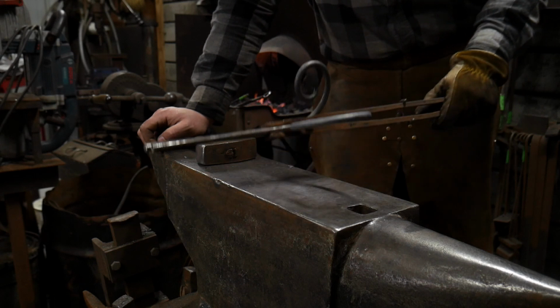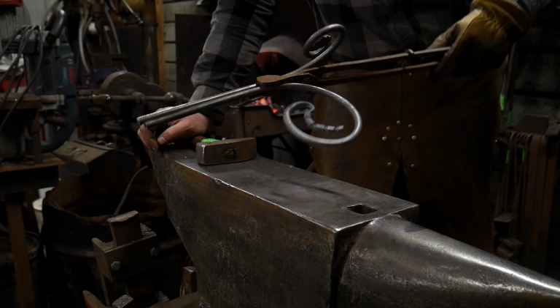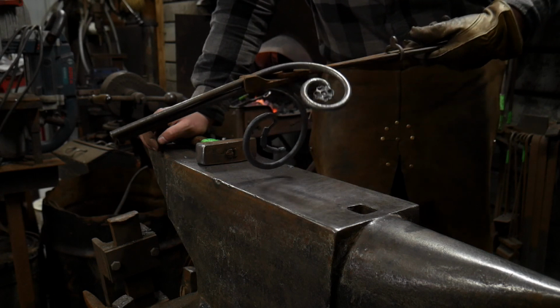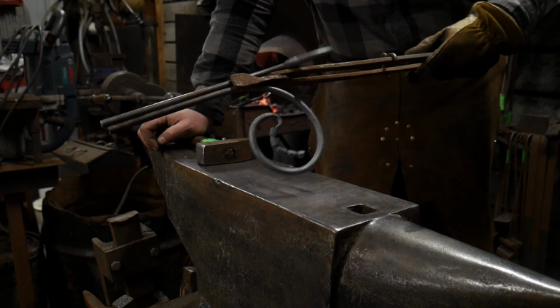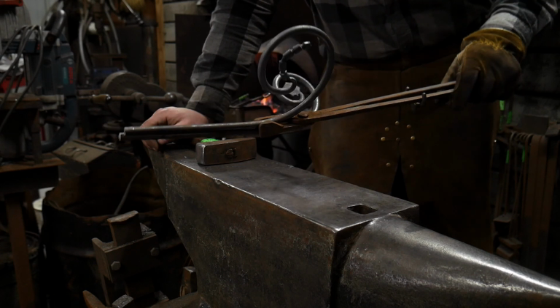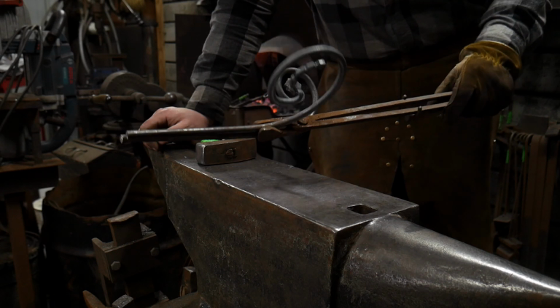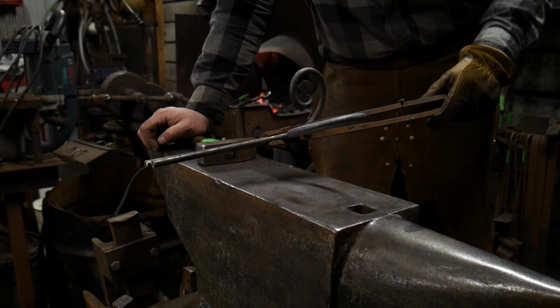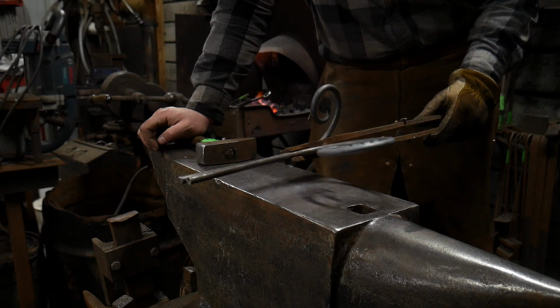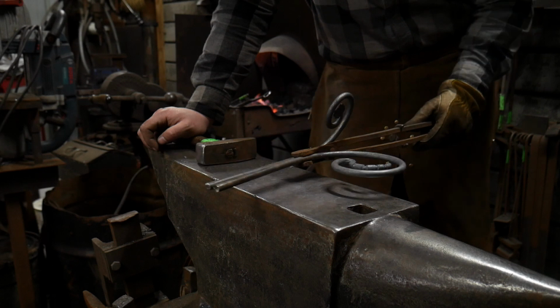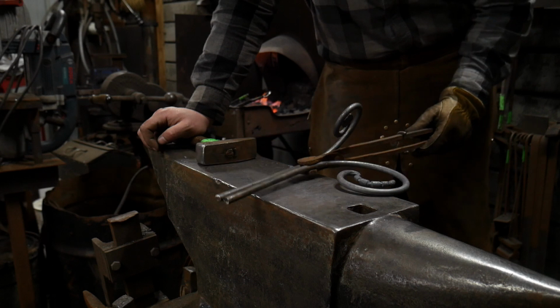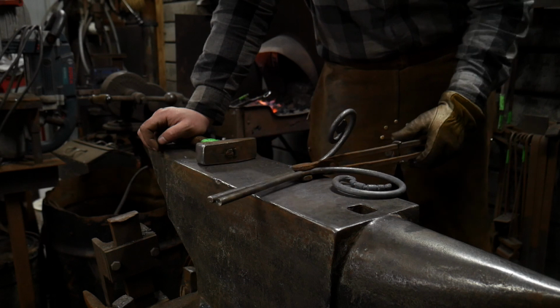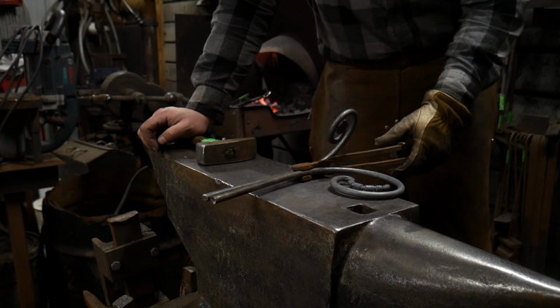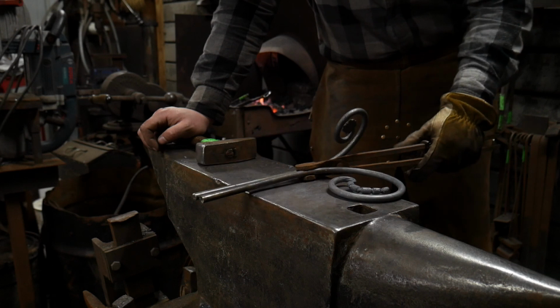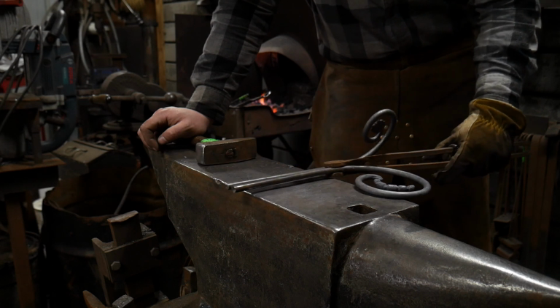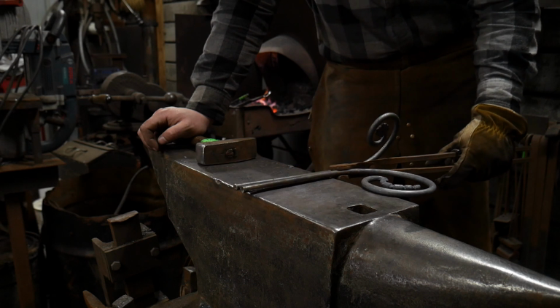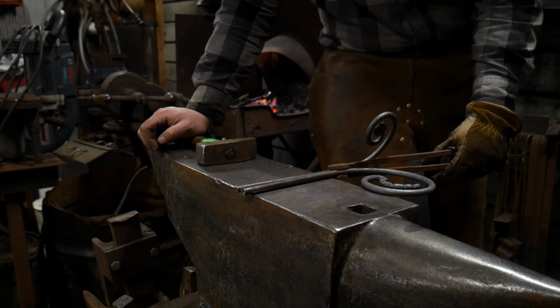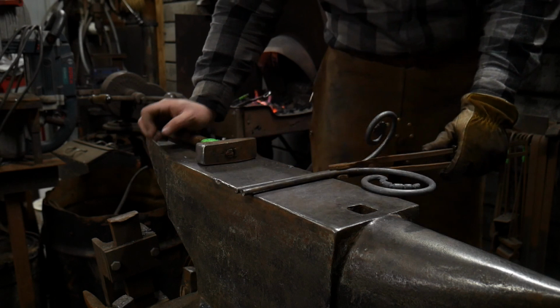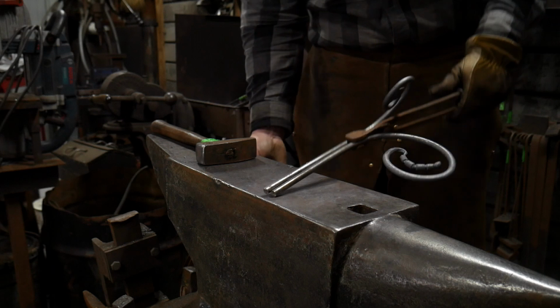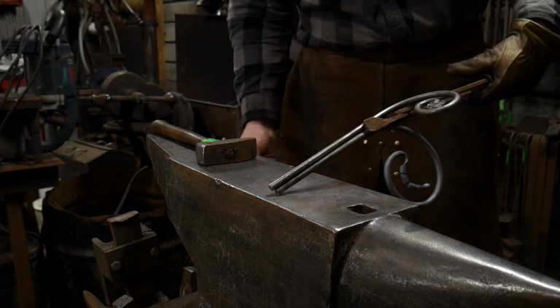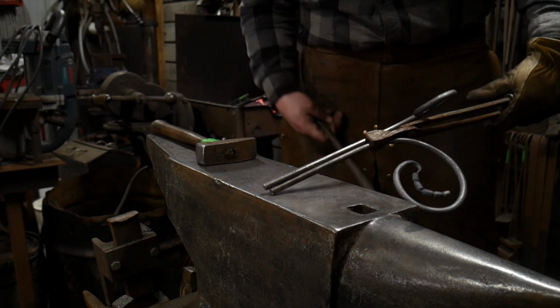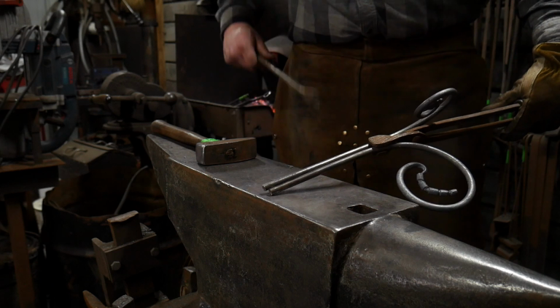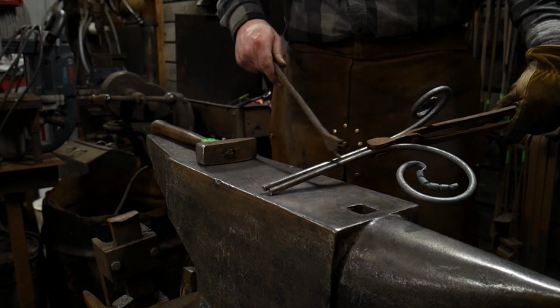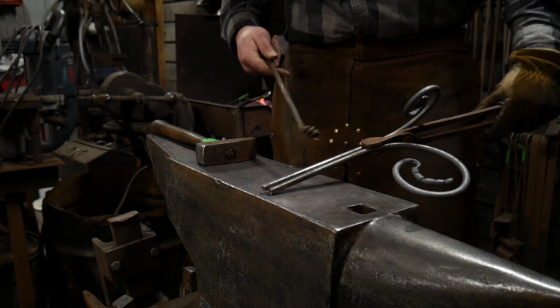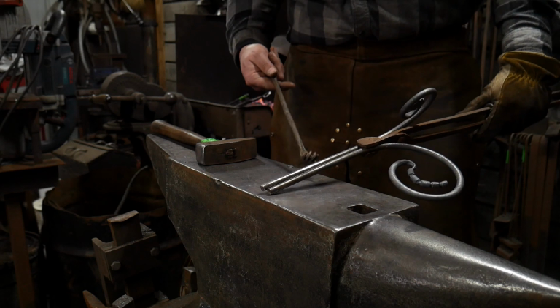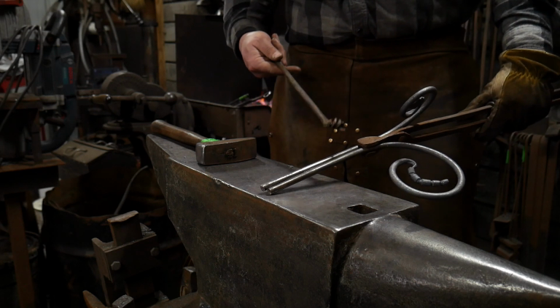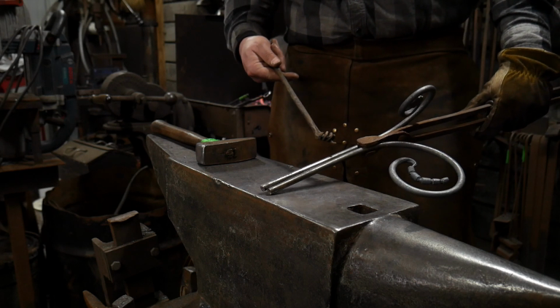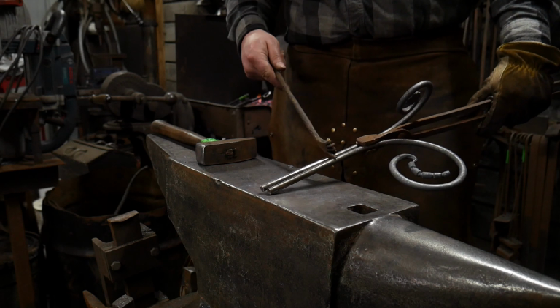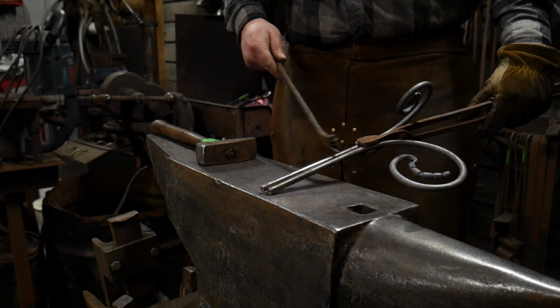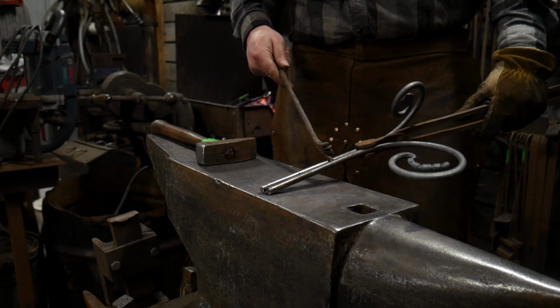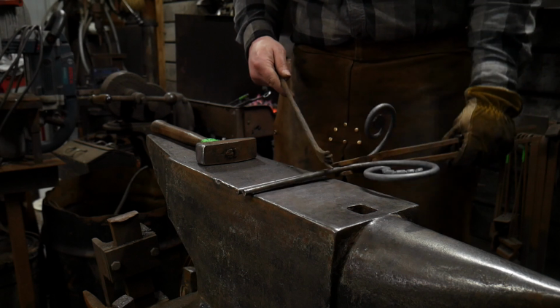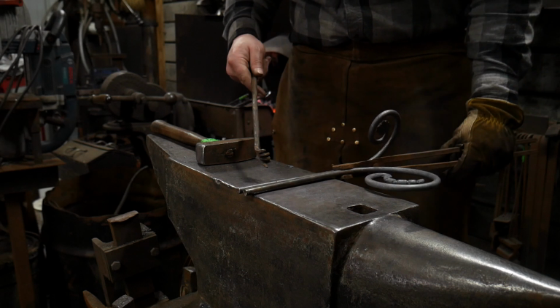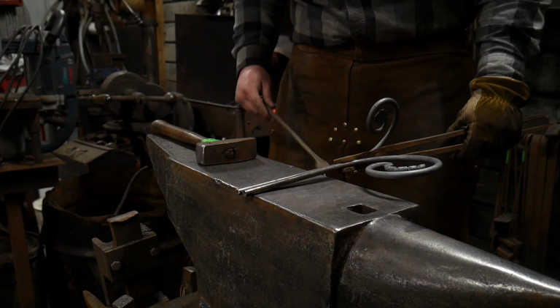If you'll notice, these scrolls are in a kind of weird angle and shape, and the reason for that is I need to have these two bars lay in the fire side by side and get an exact amount of heat where I need it in order to create my weld.